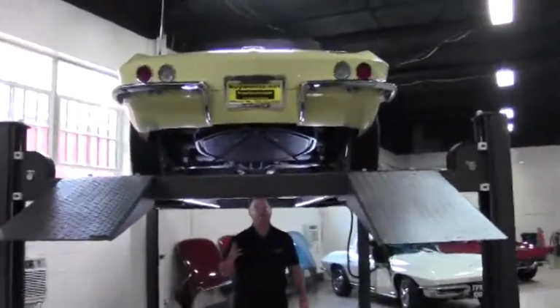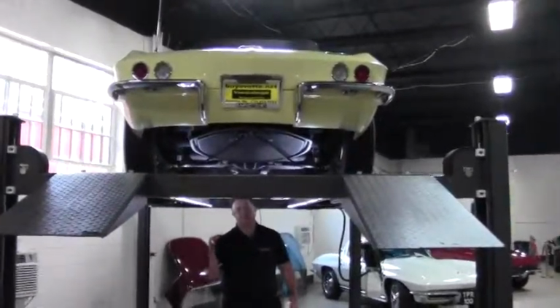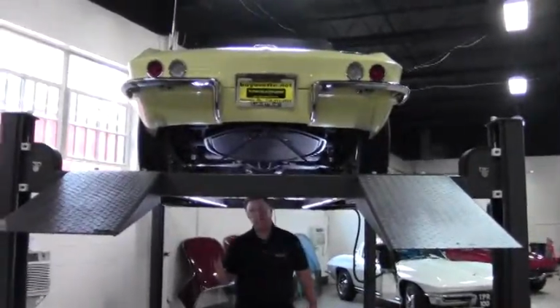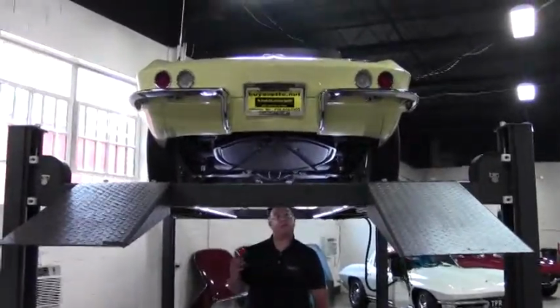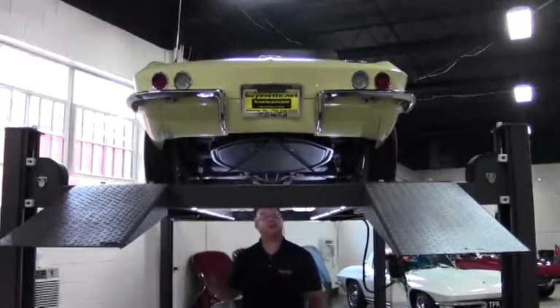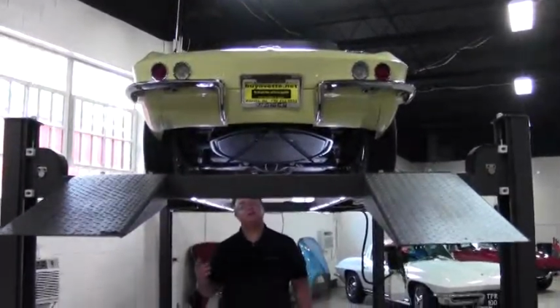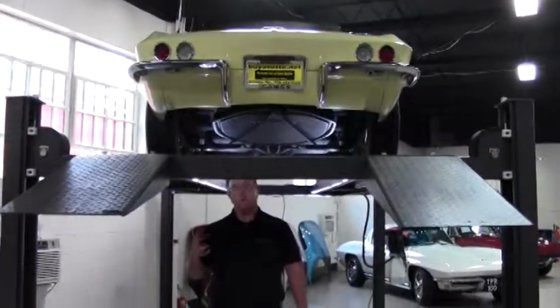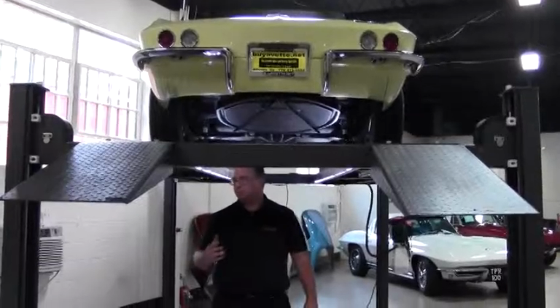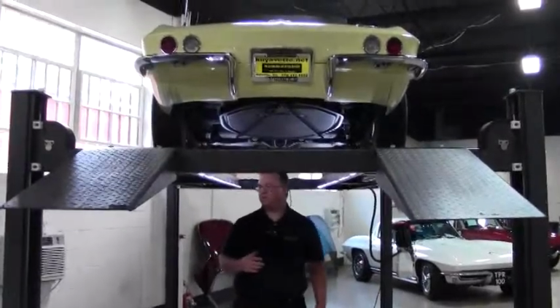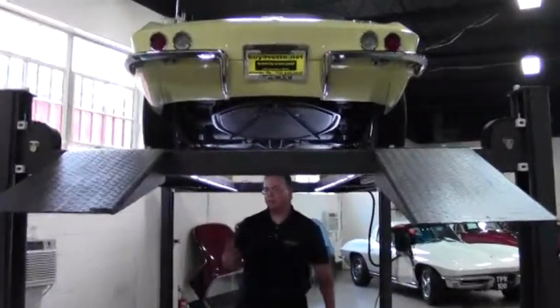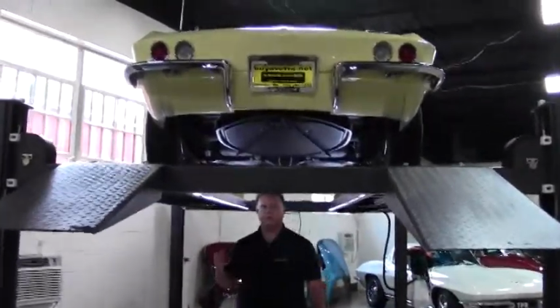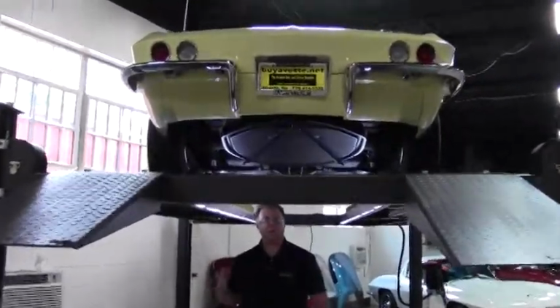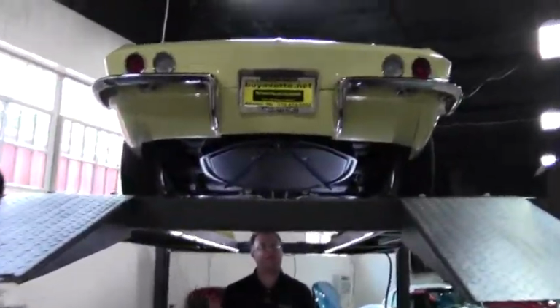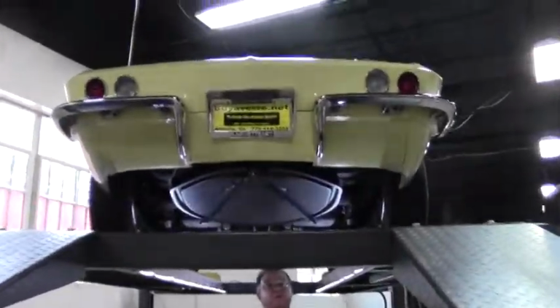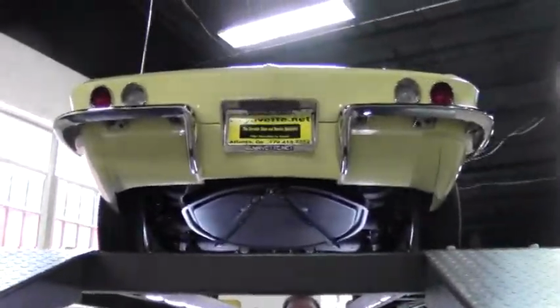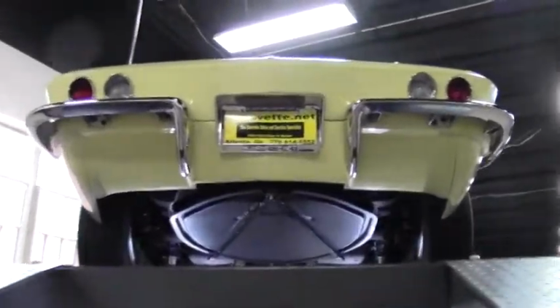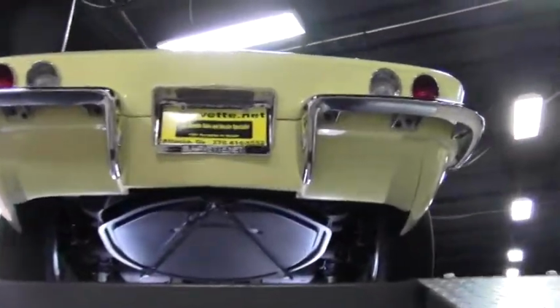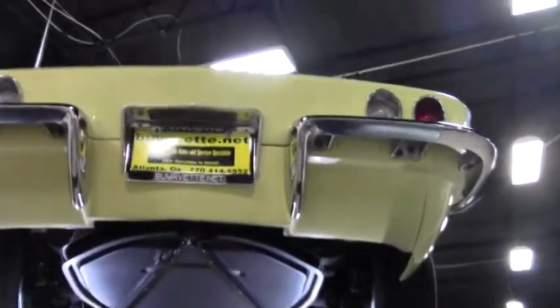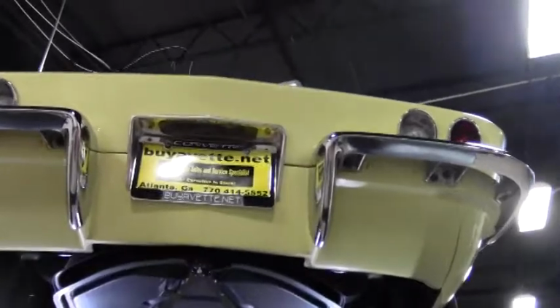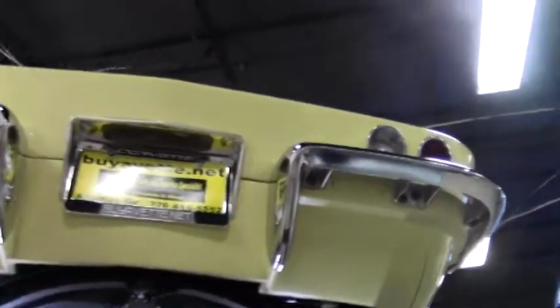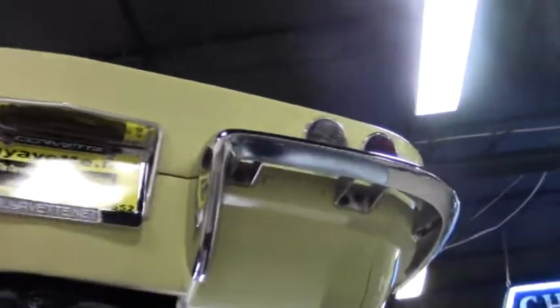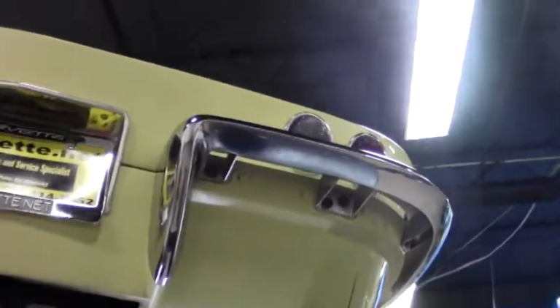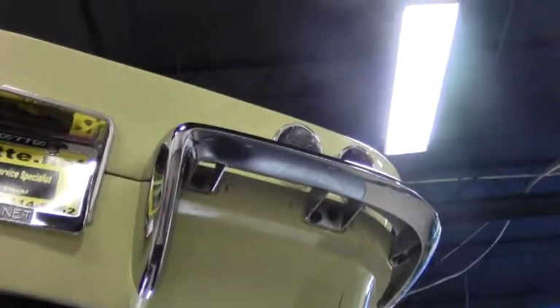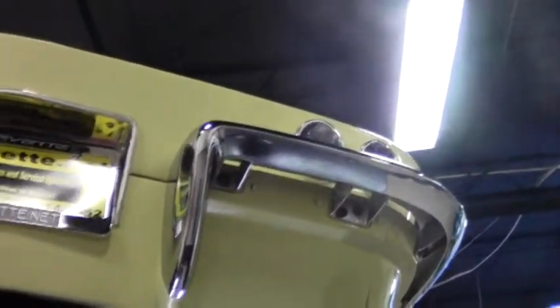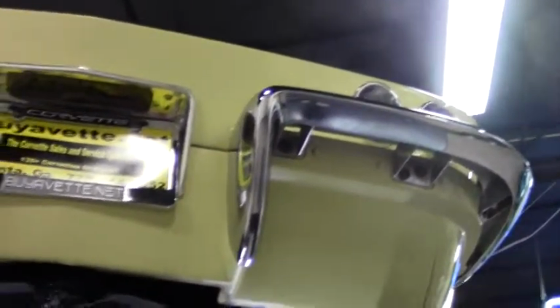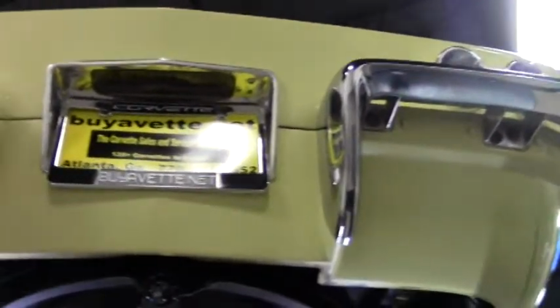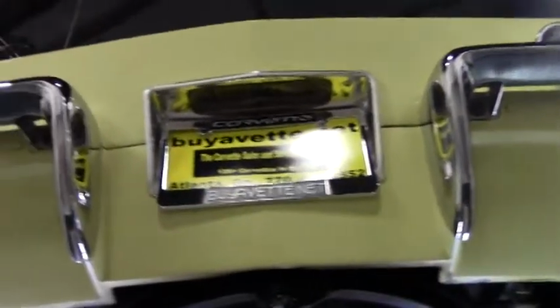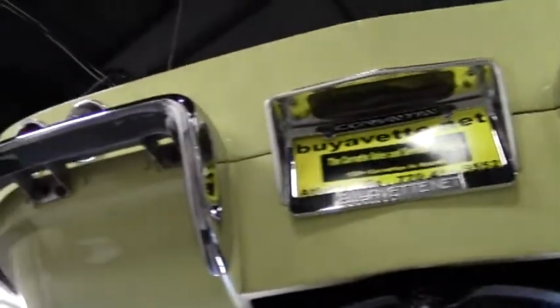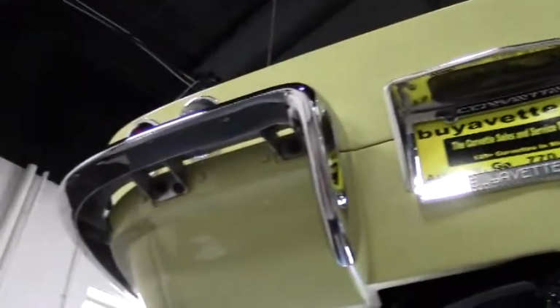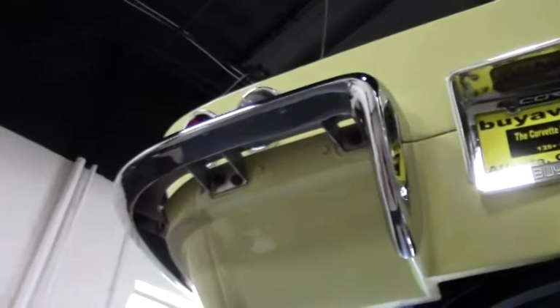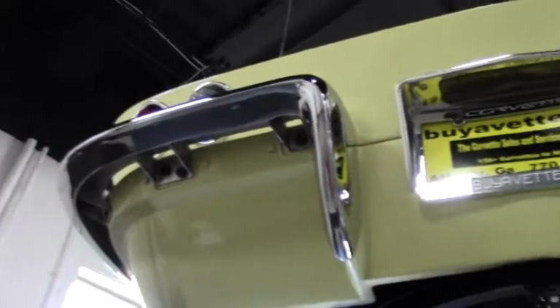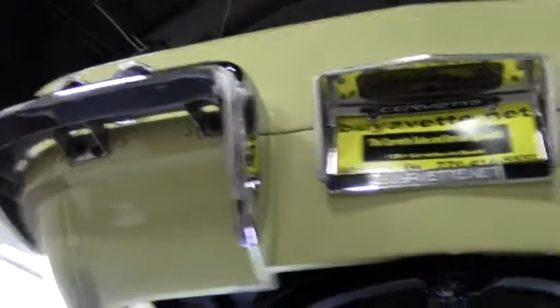It is a 350 horse, so the L79 Corvette. It is yellow — beautiful yellow with the black interior — 1966. And we'll get into some of the underside here in just a second. But as you can see, the chrome is in excellent shape and our back valance is in excellent shape.